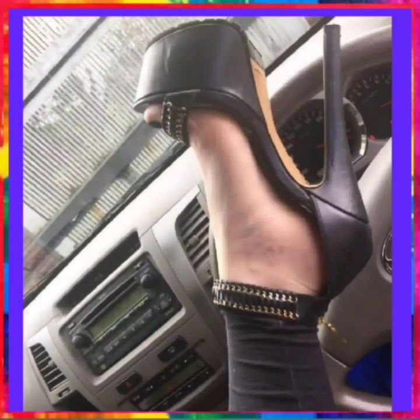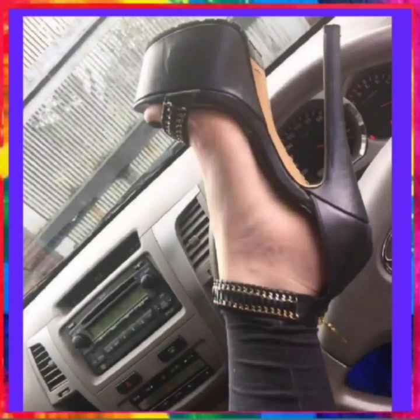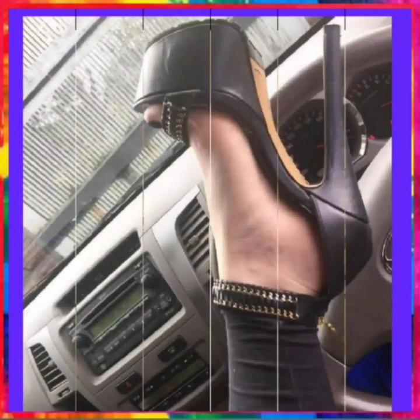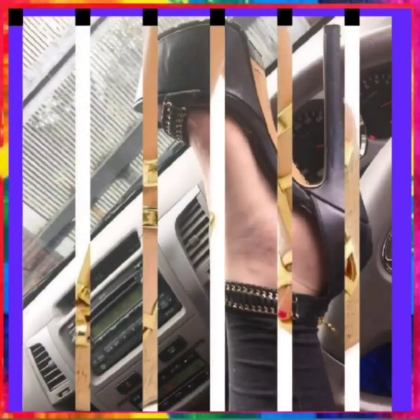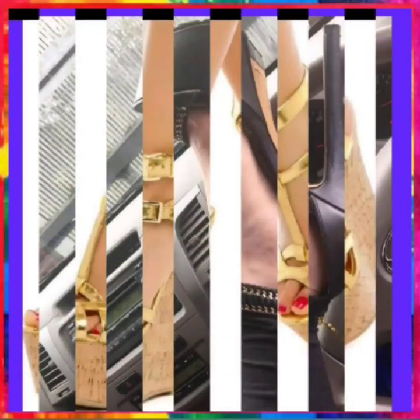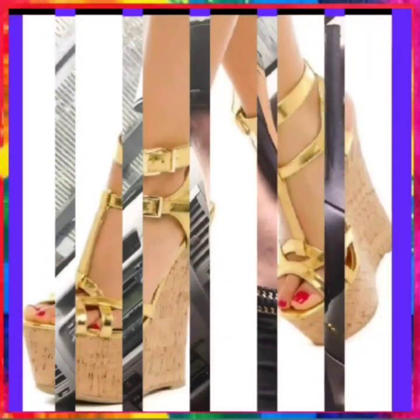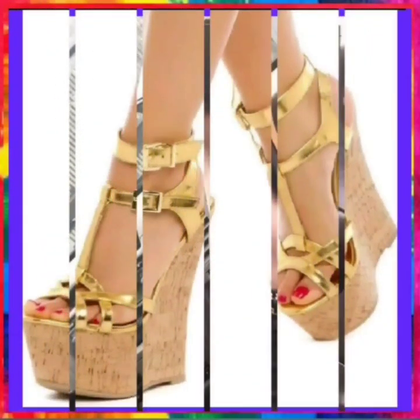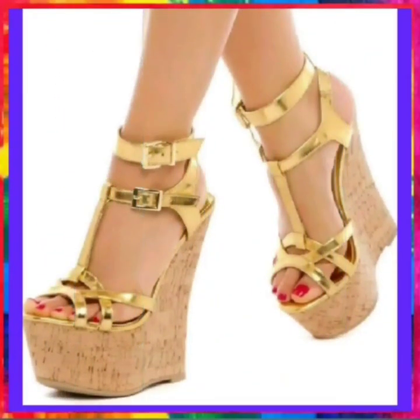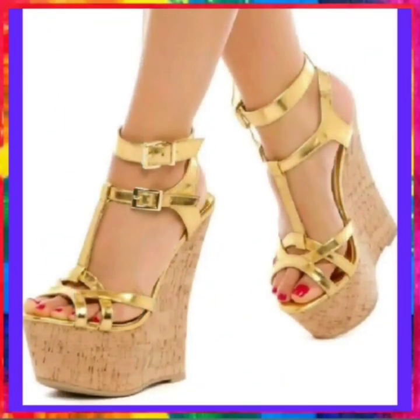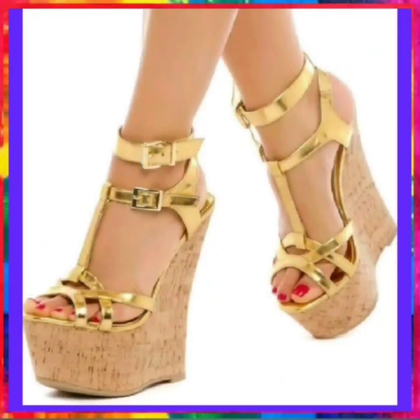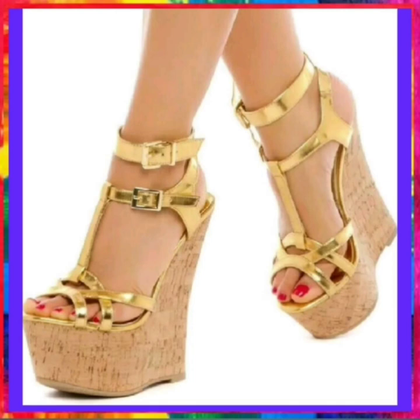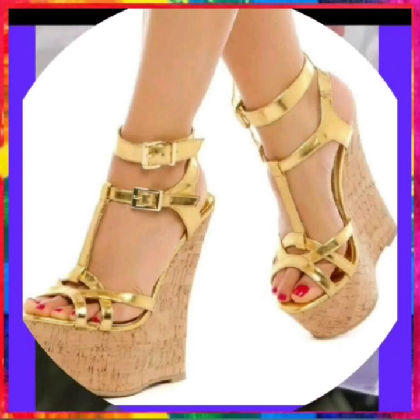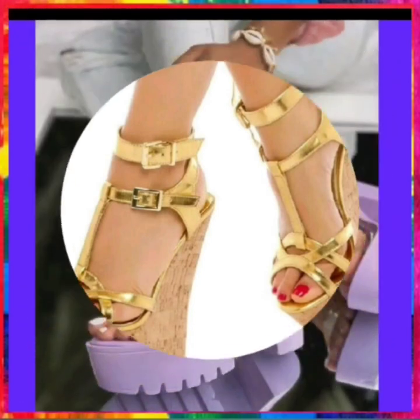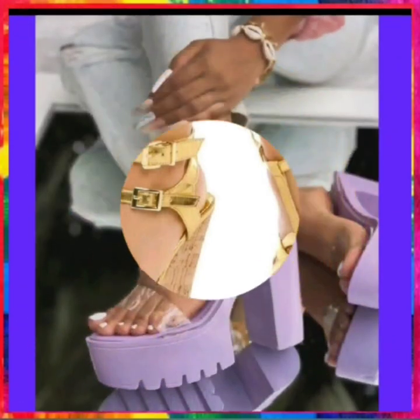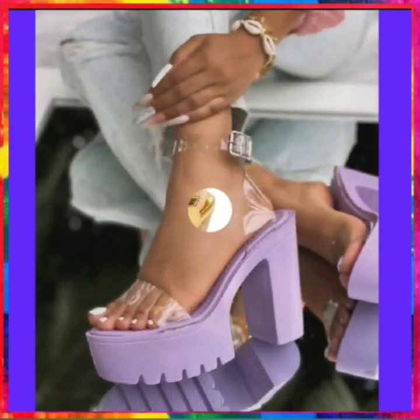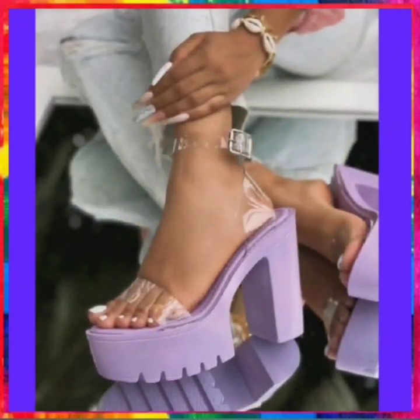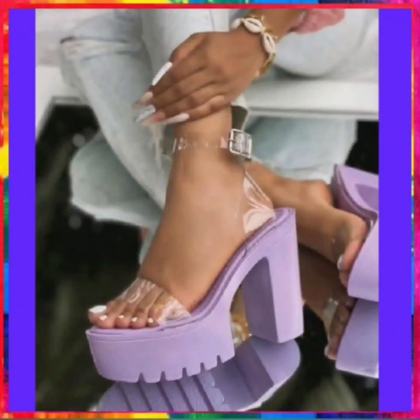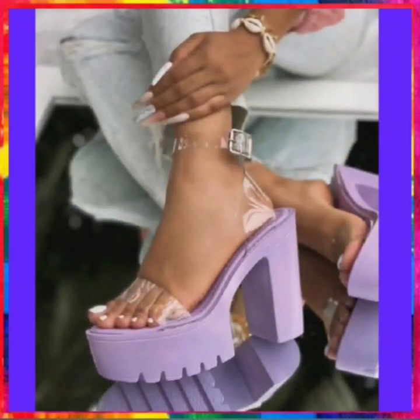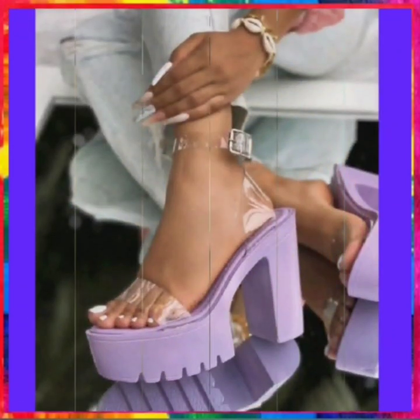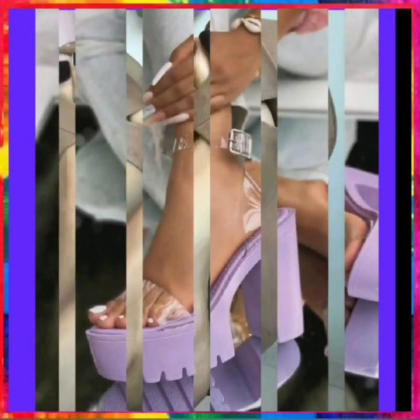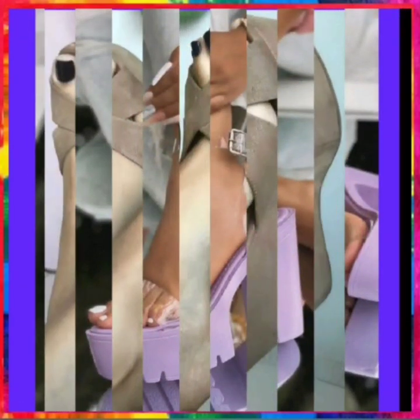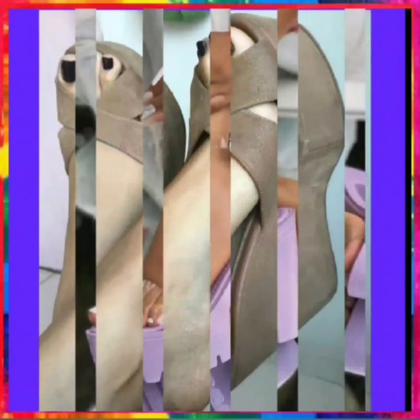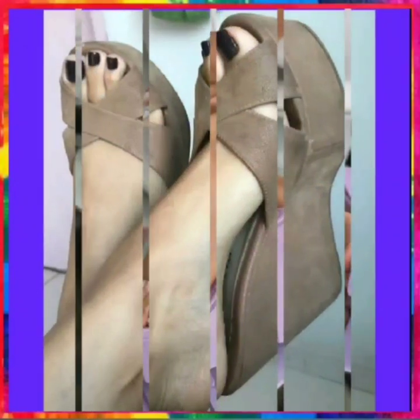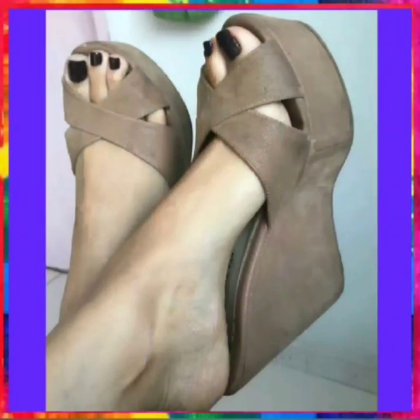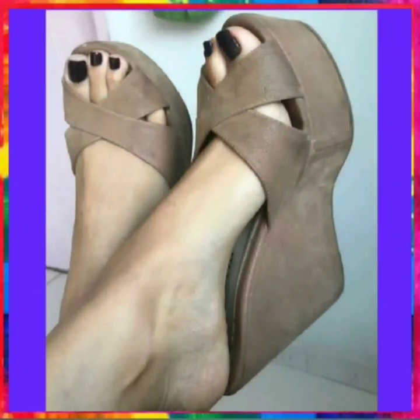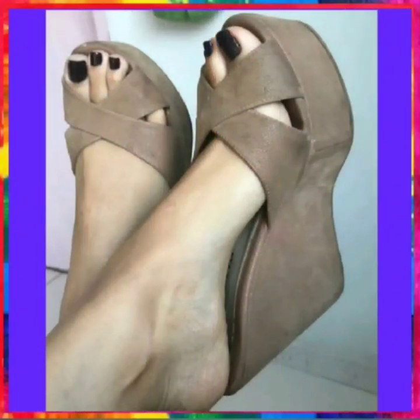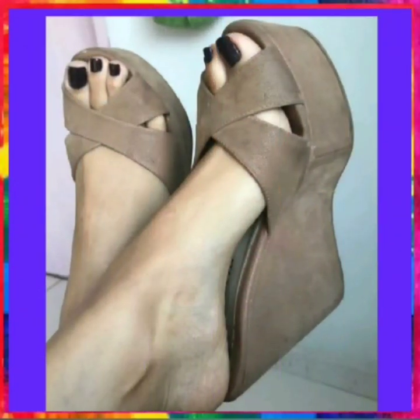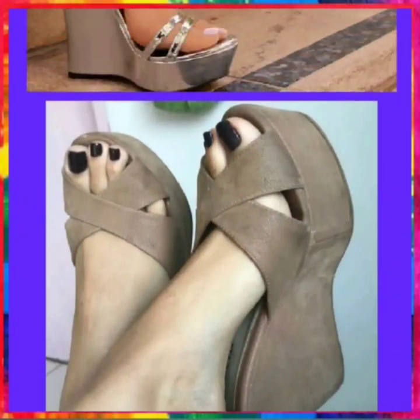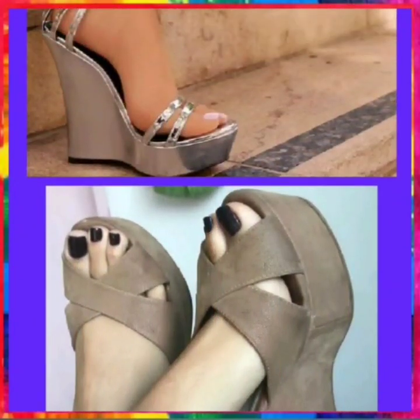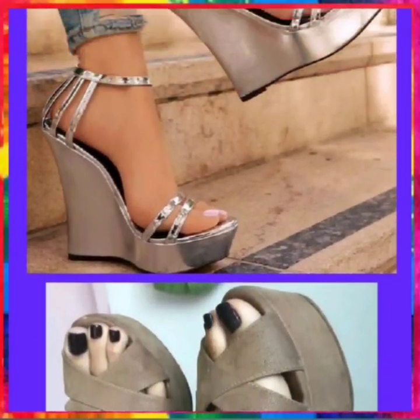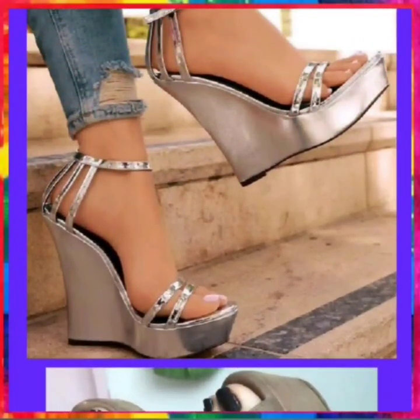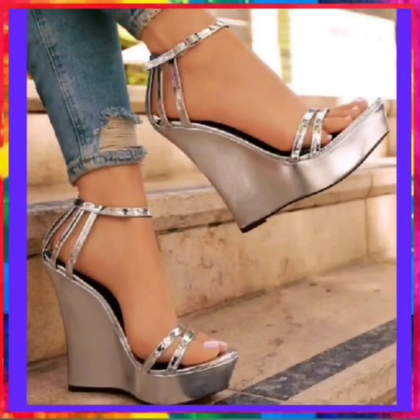This looks nice in a gray shade. This is in purple color, transparent, and this looks good. This is some platform heel. I hope you like this video!